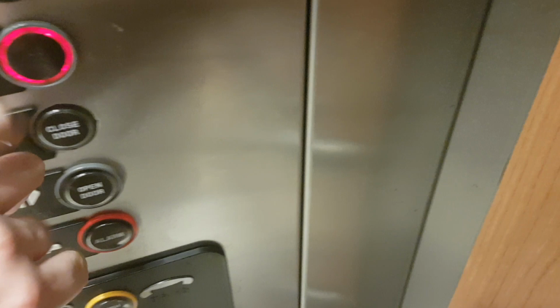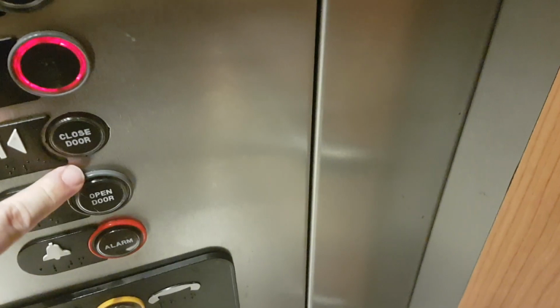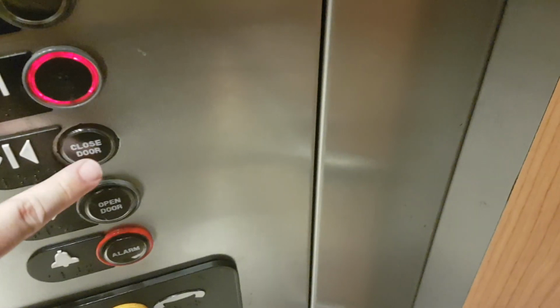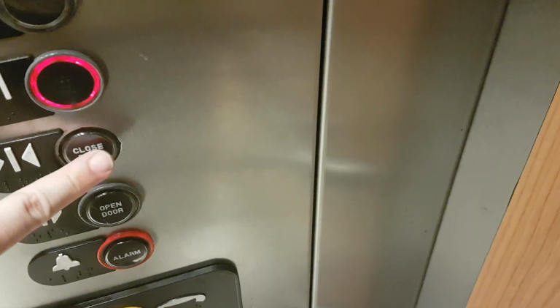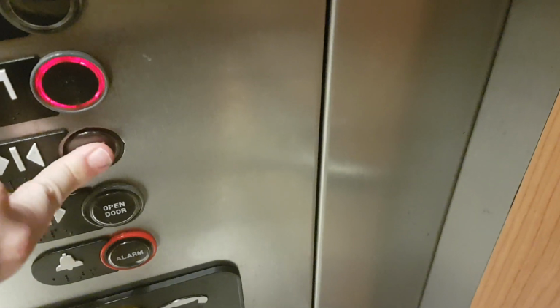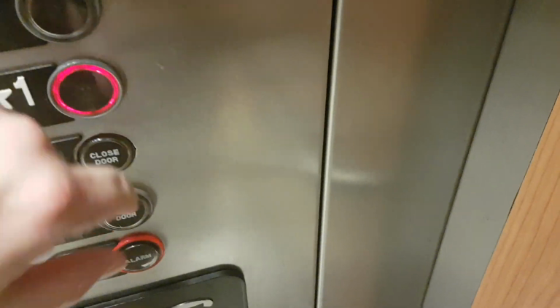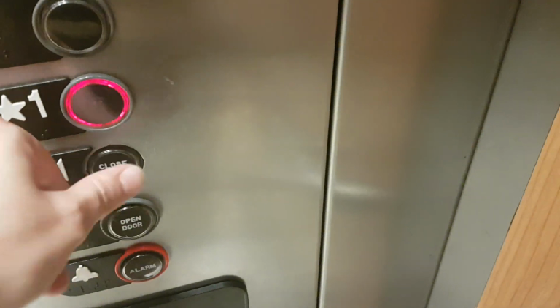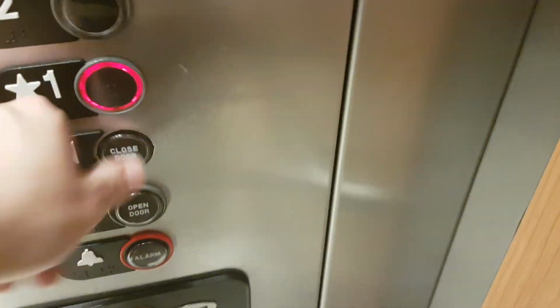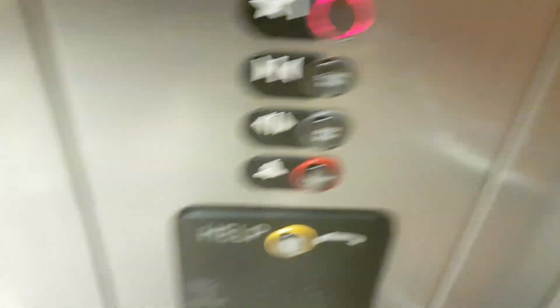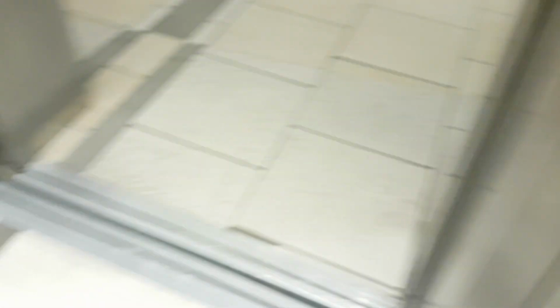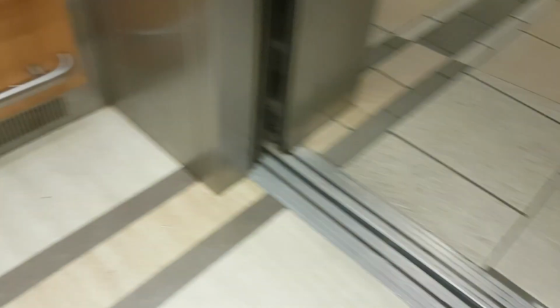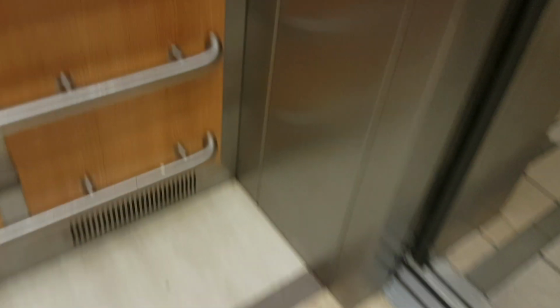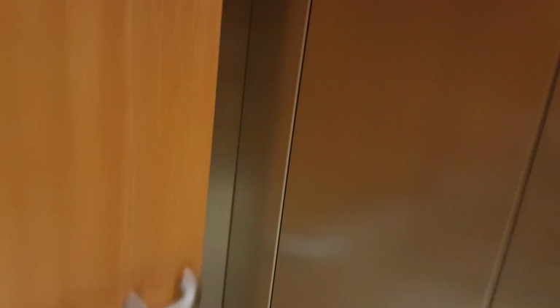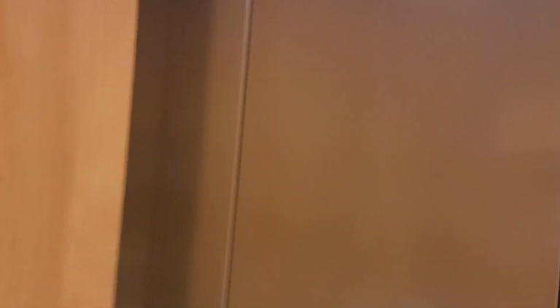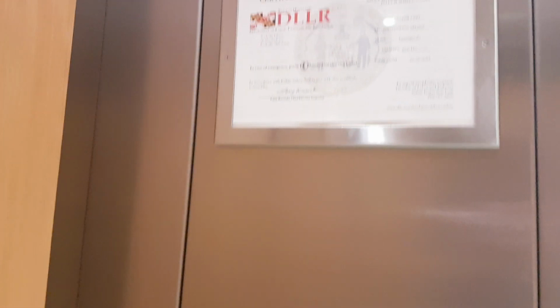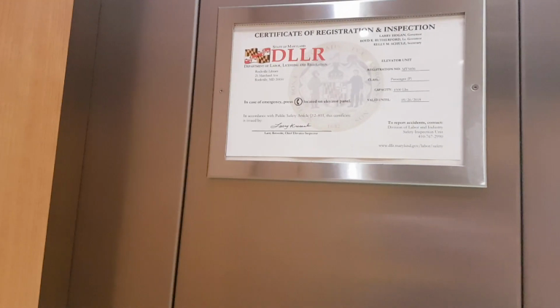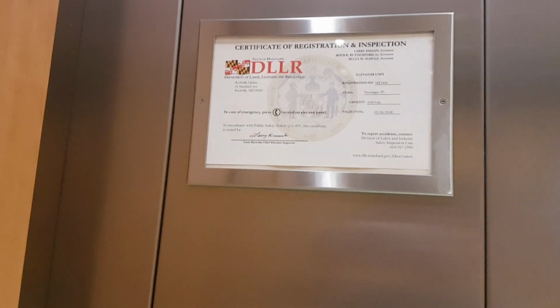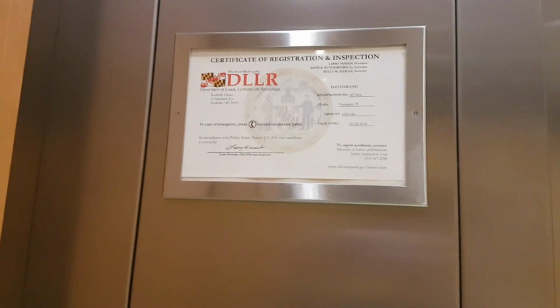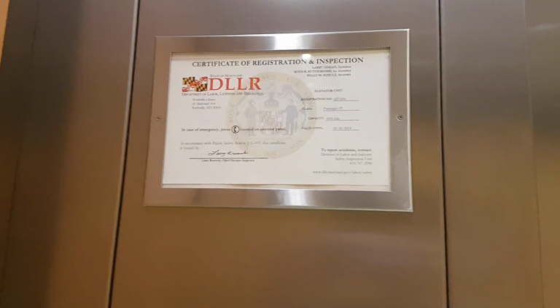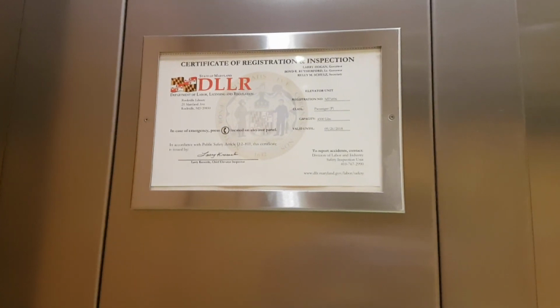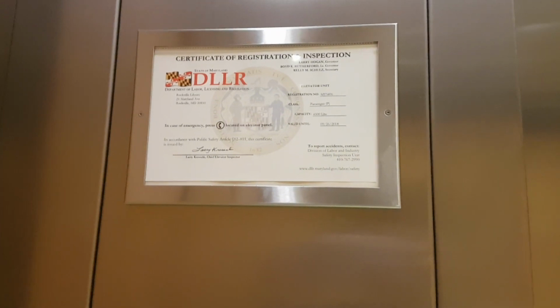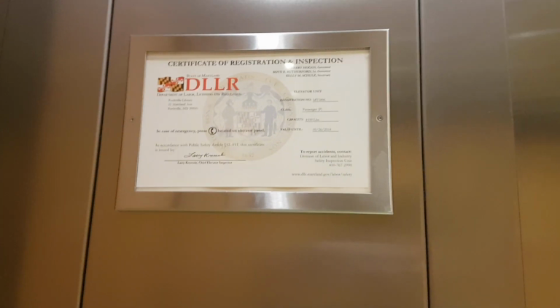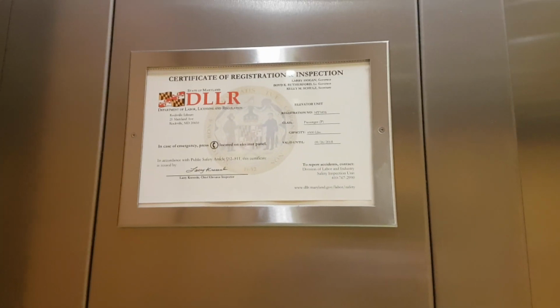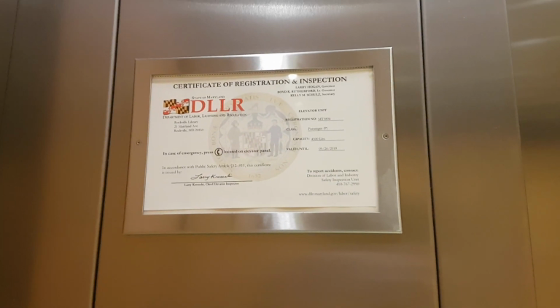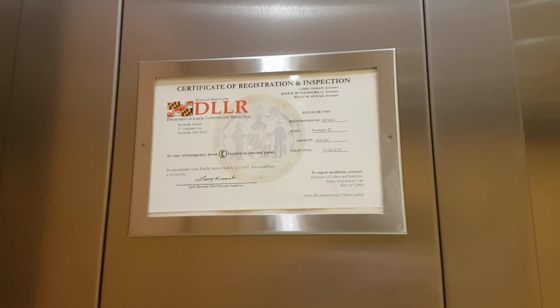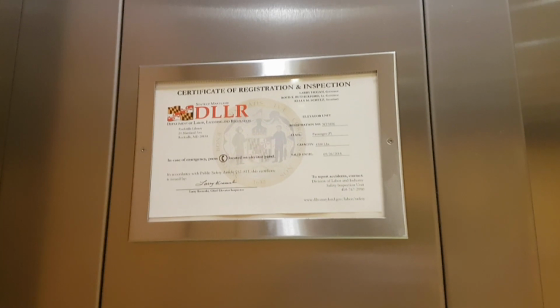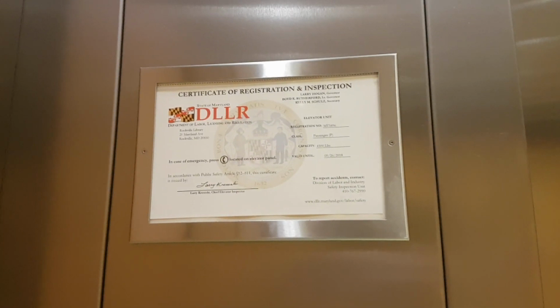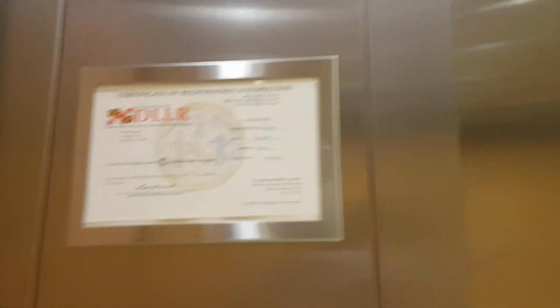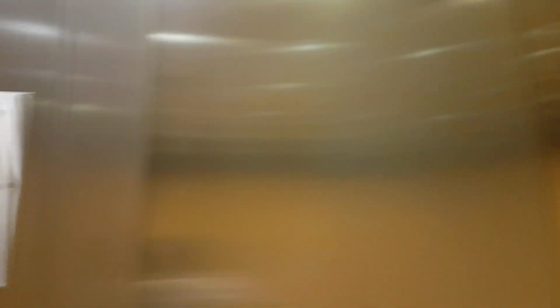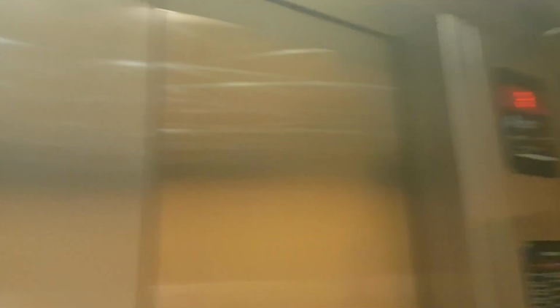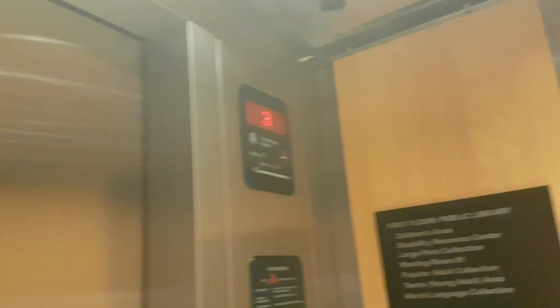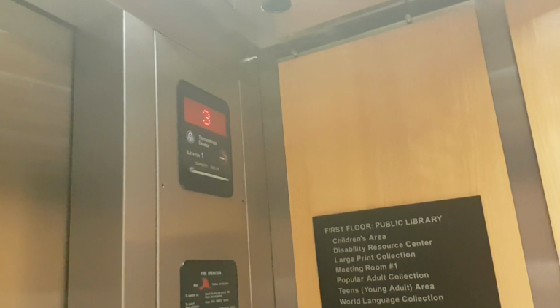Down to one. Model MT5896. Capacity 3,500 pounds. Built in 2007.